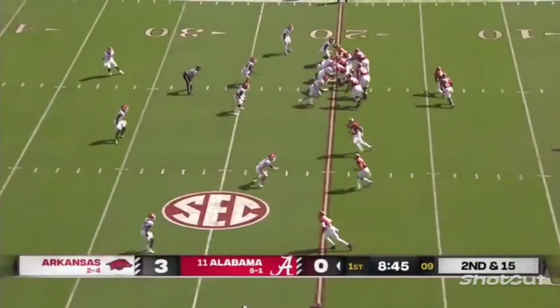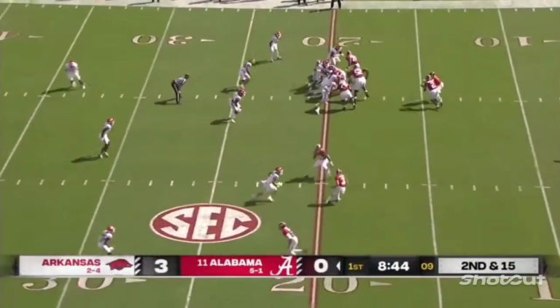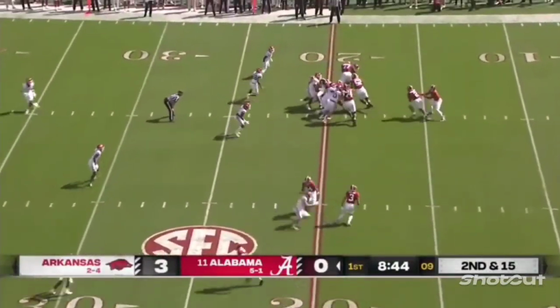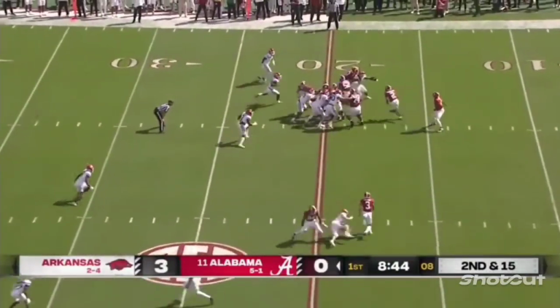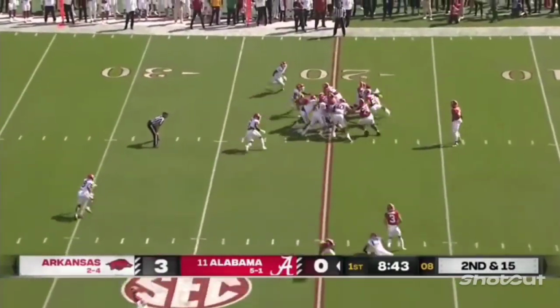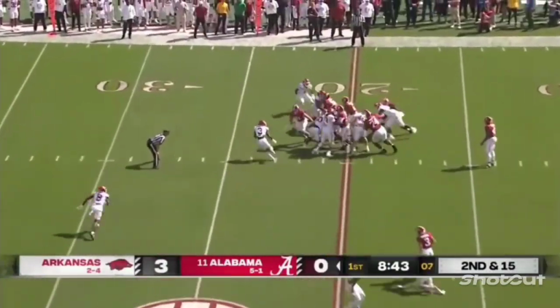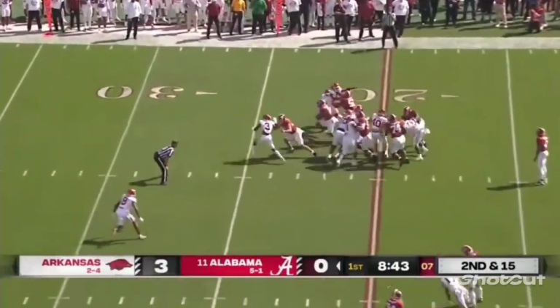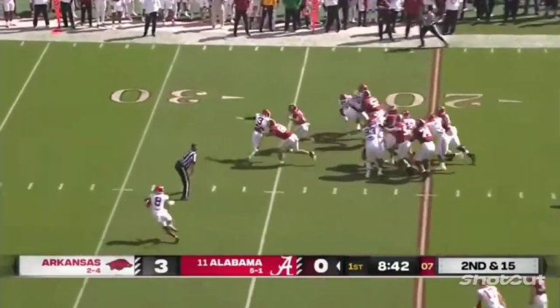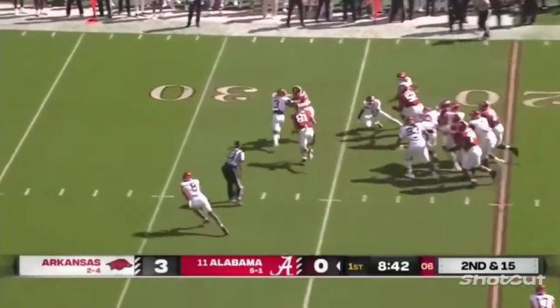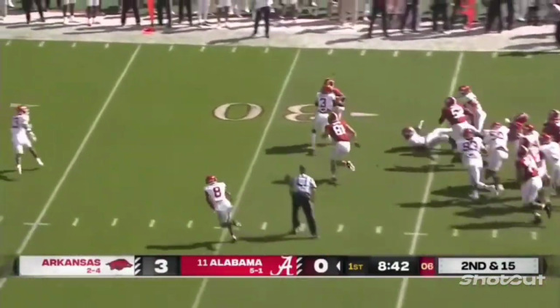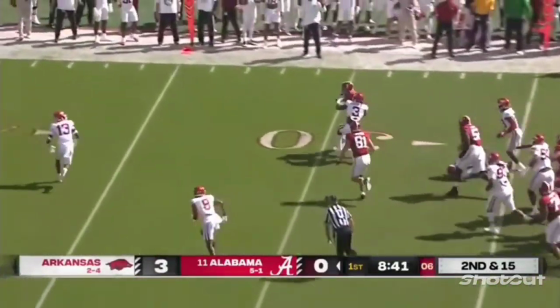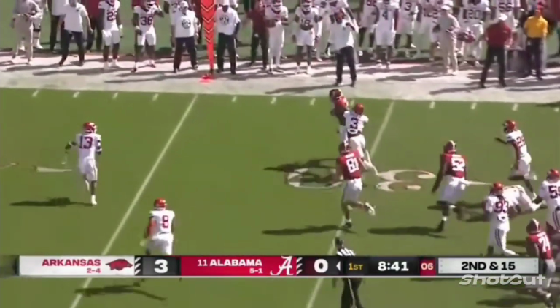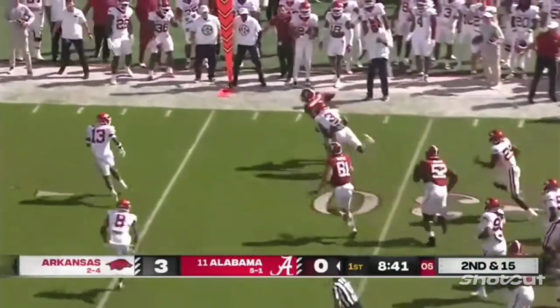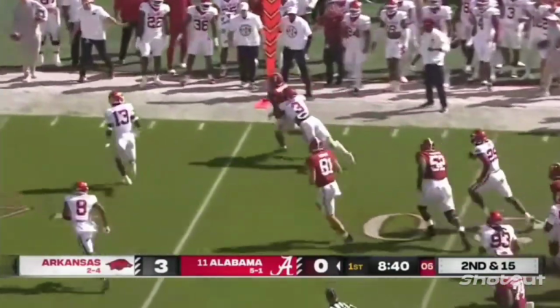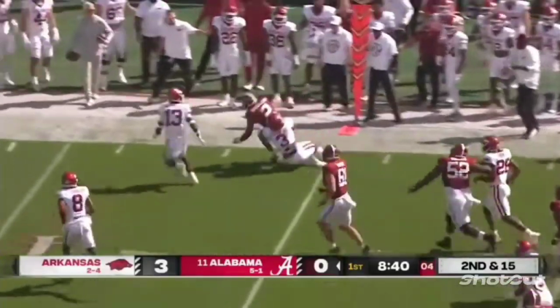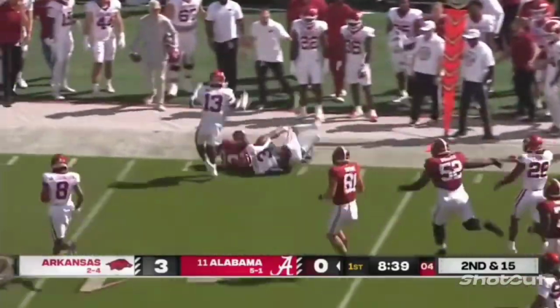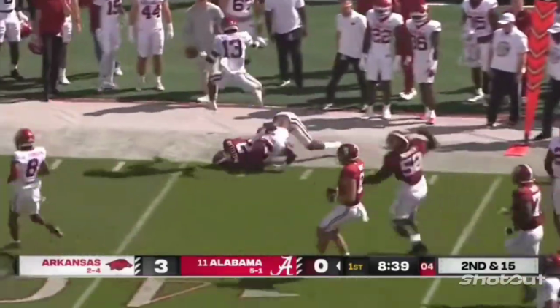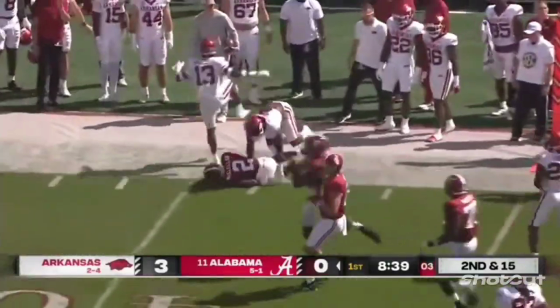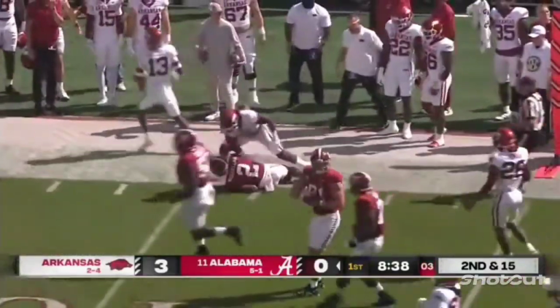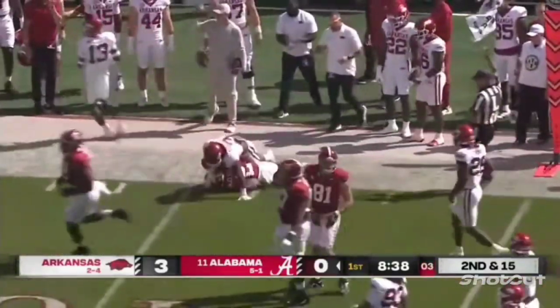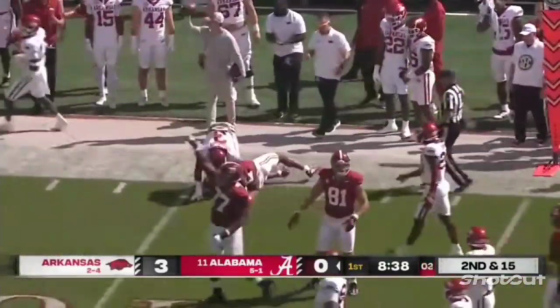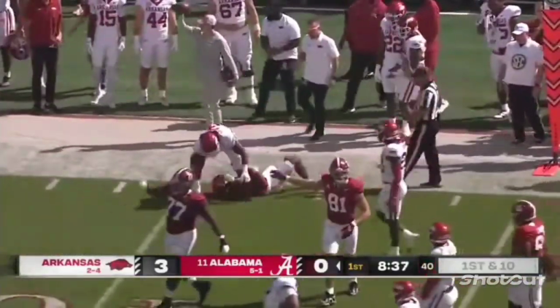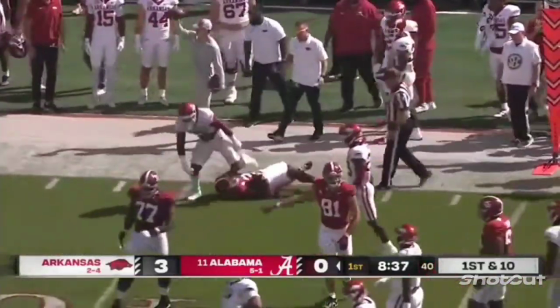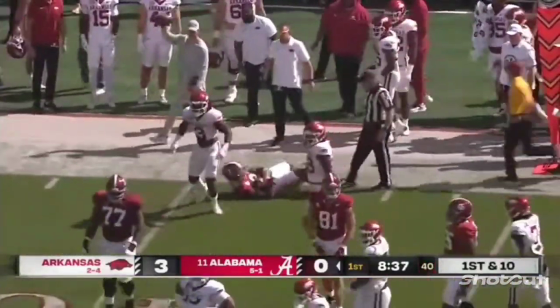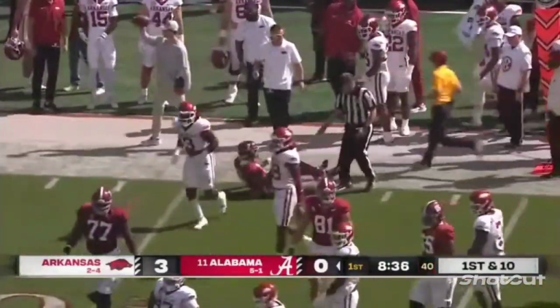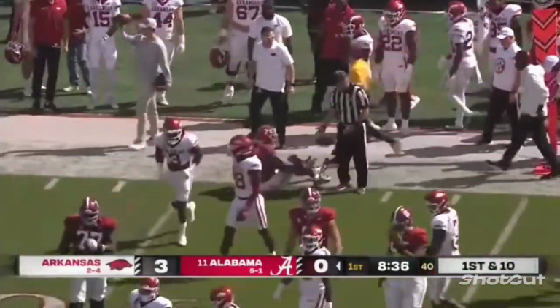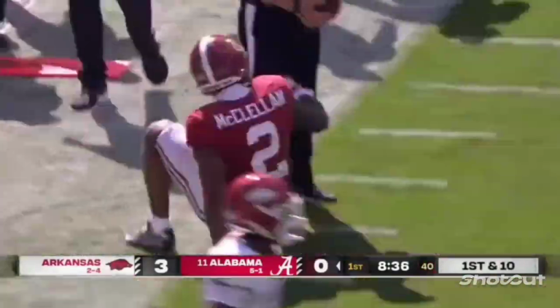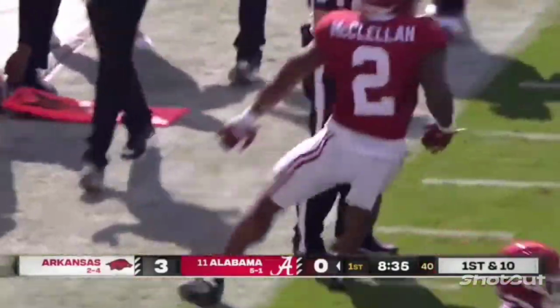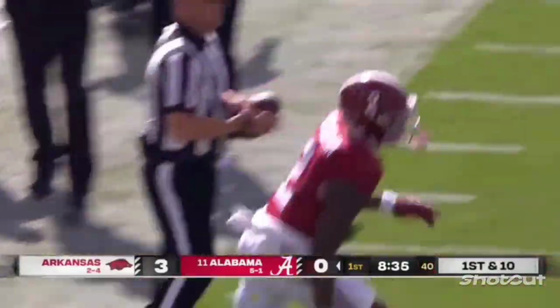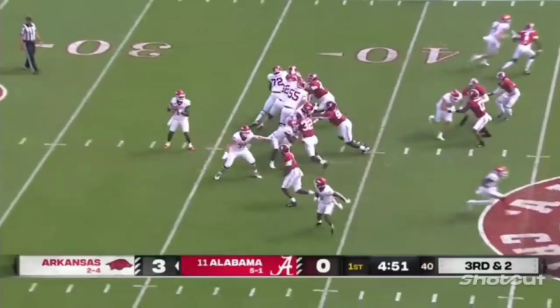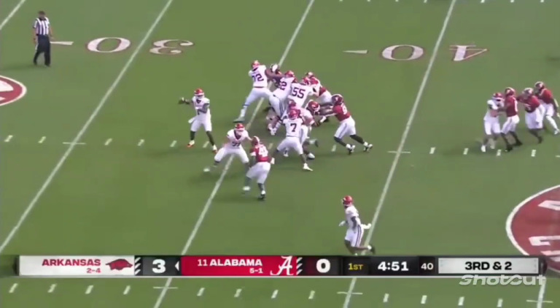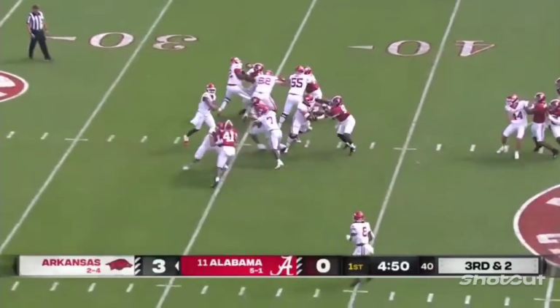Second and 15. Give to McClellan with room, up to the 30 — stiff-arming and a first down. Jace McClellan, who had over a hundred yards in the win, on third down and two.